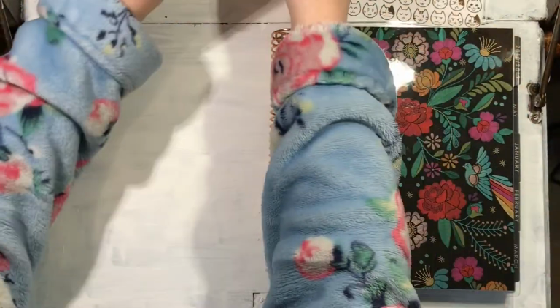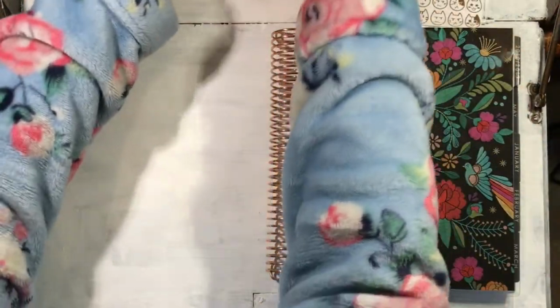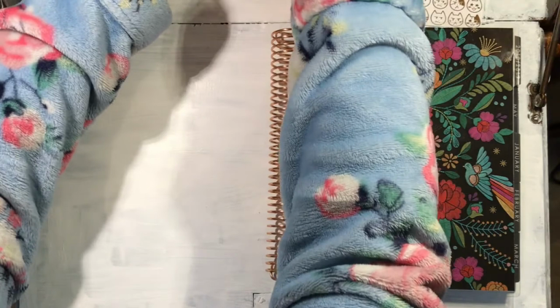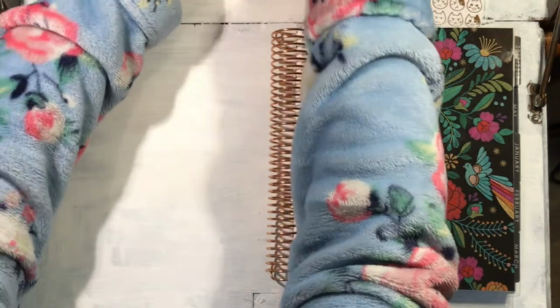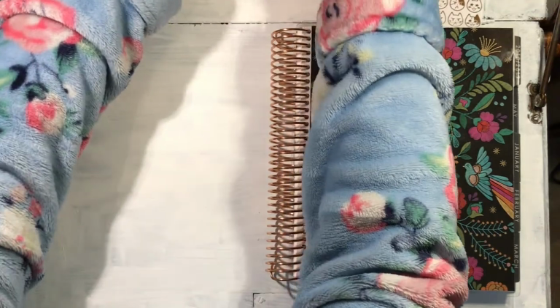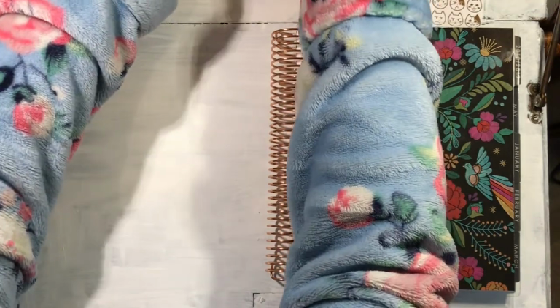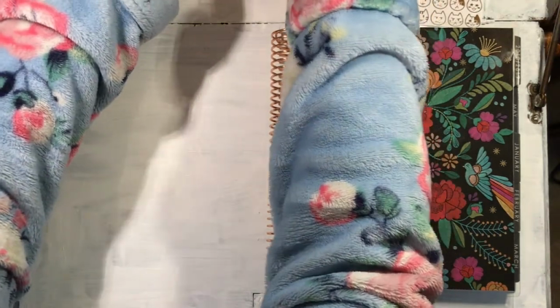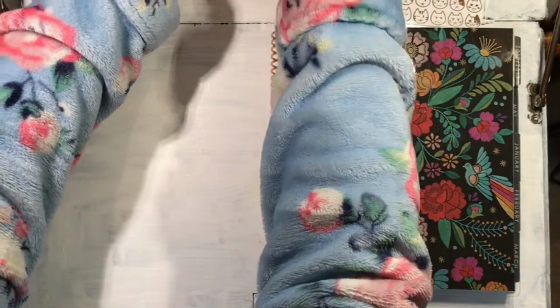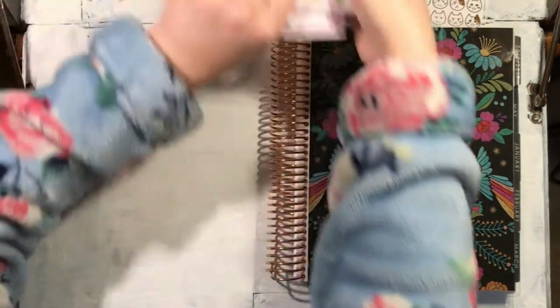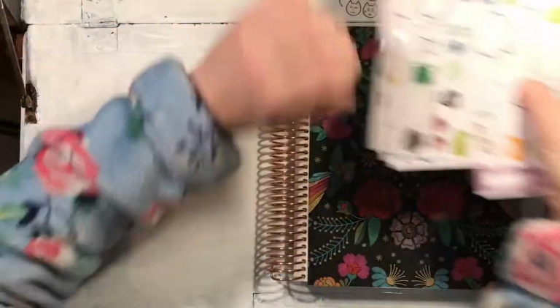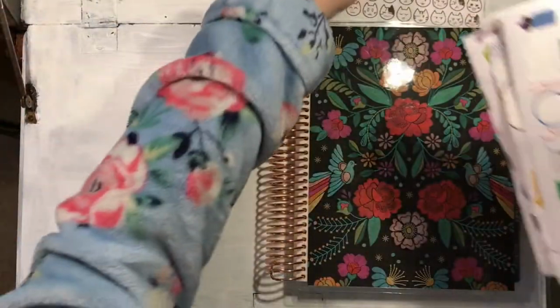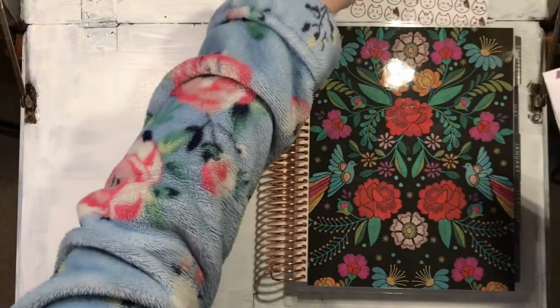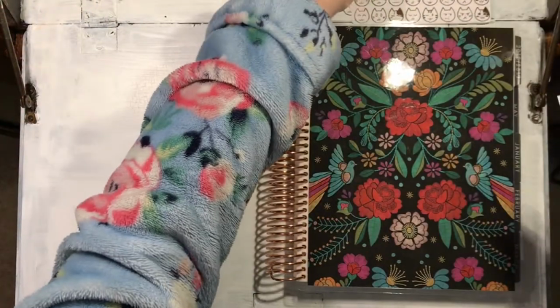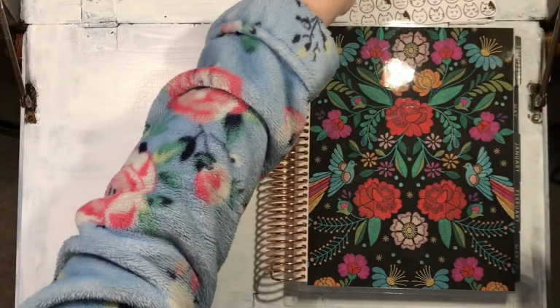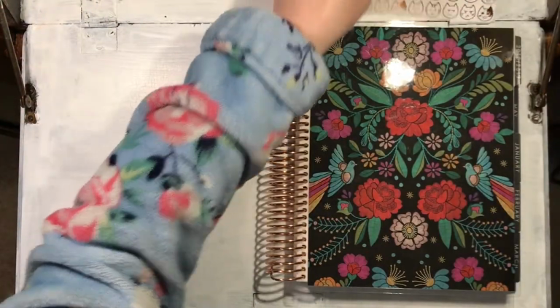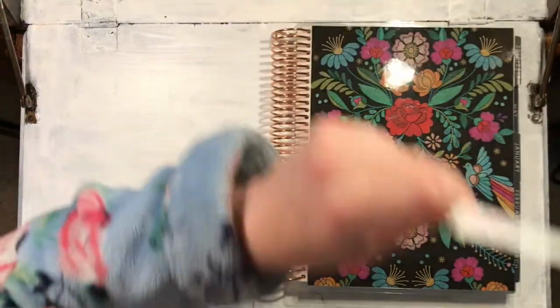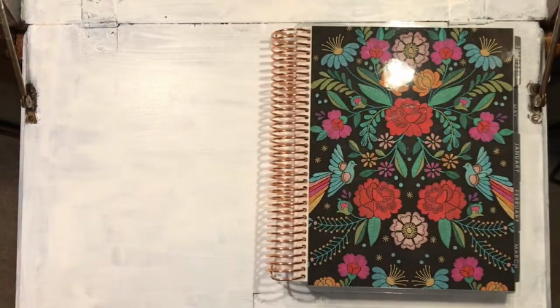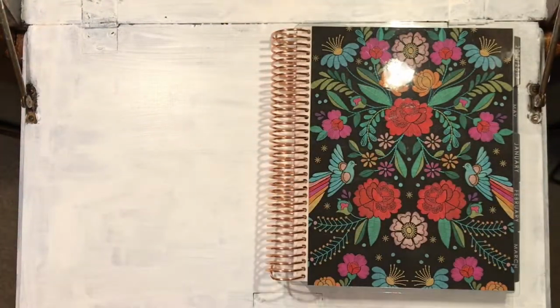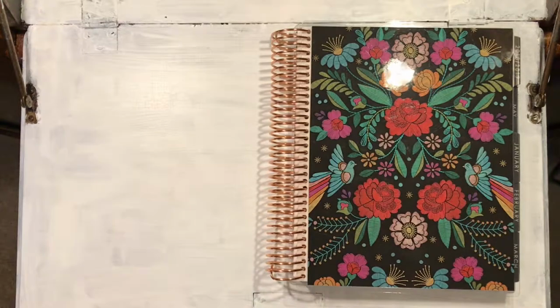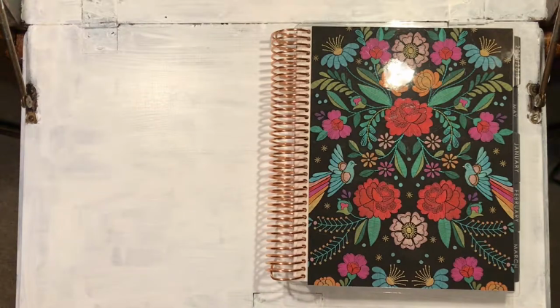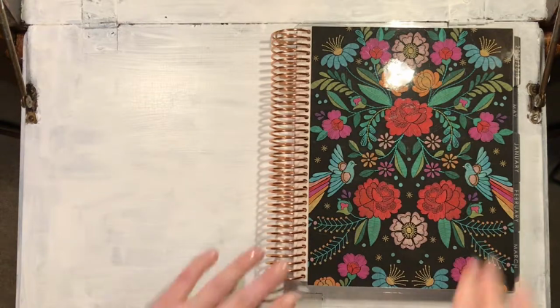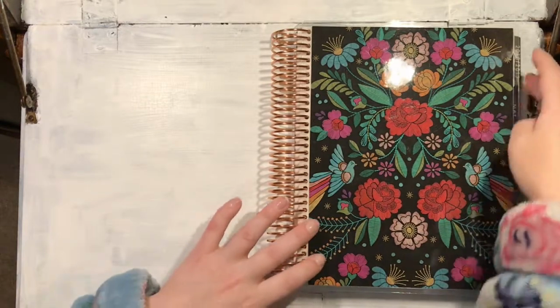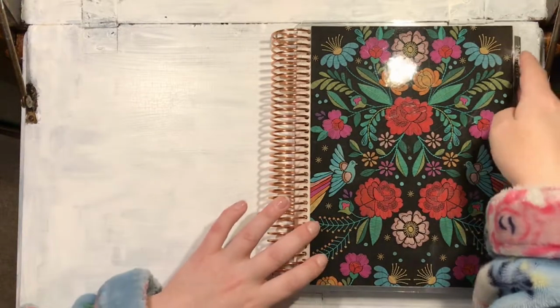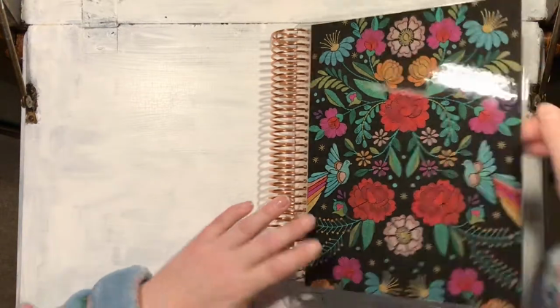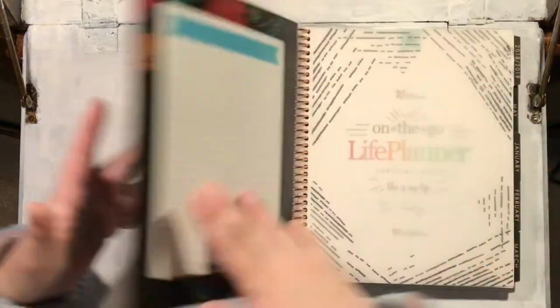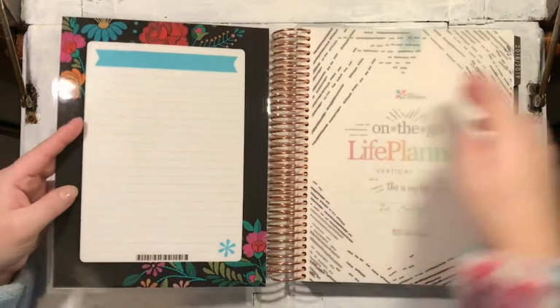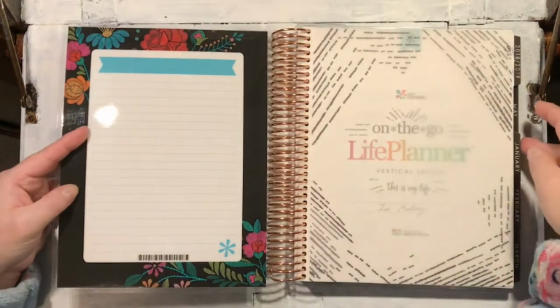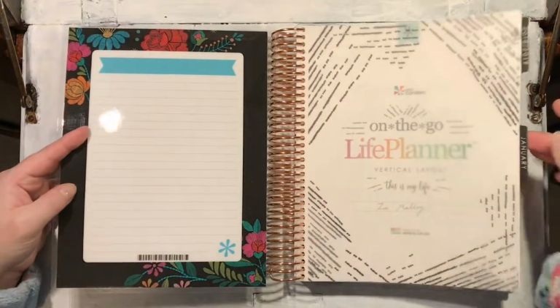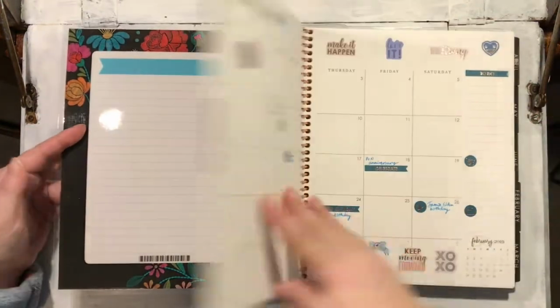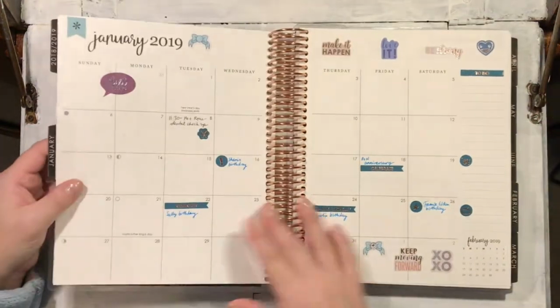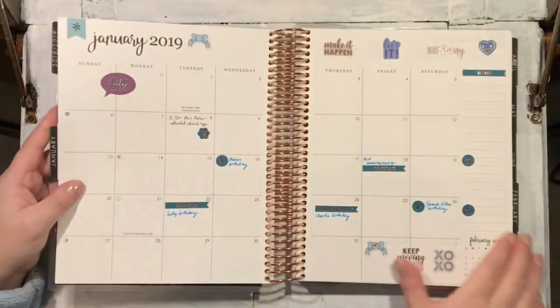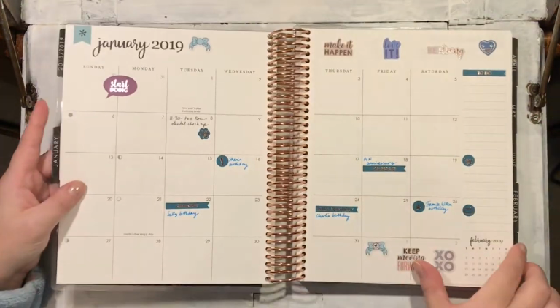In the weekly layout itself — I can't actually believe, can anyone else believe? It's already 2019. I know everyone says it every year, but this year in particular has gone very fast.